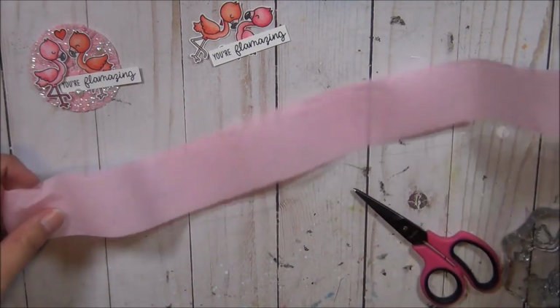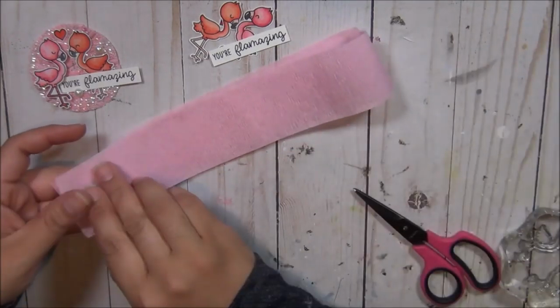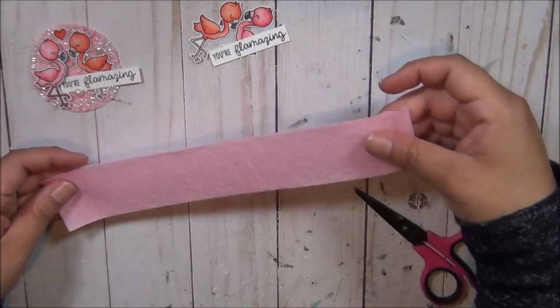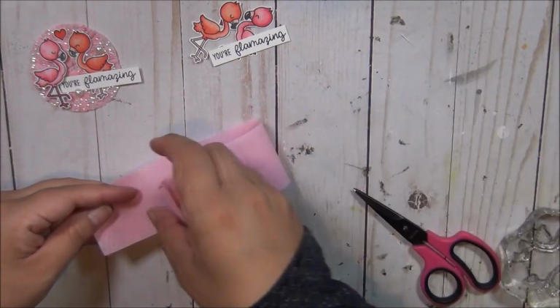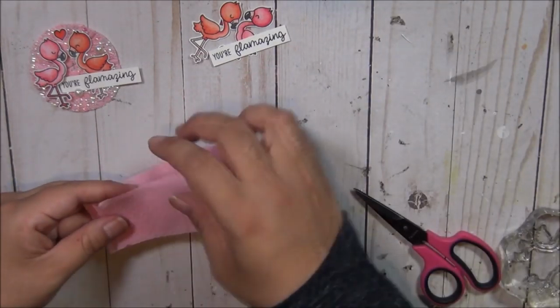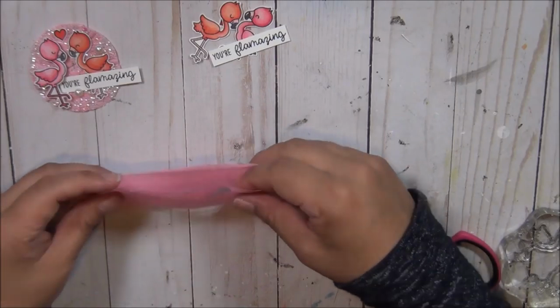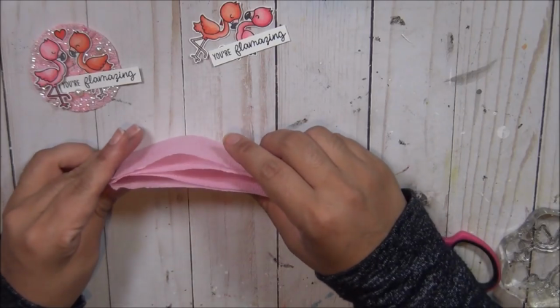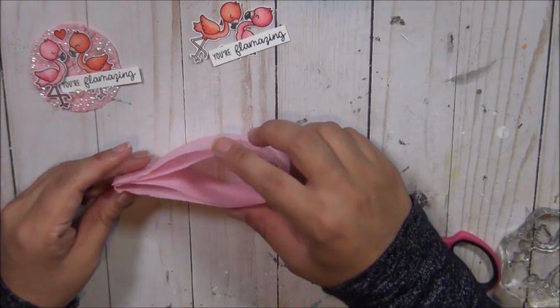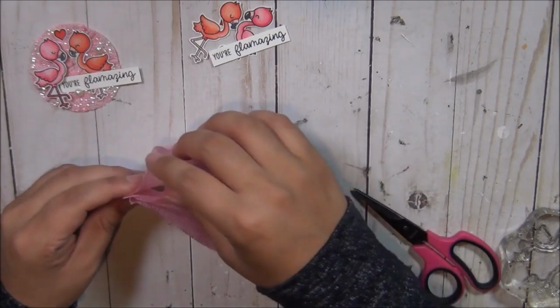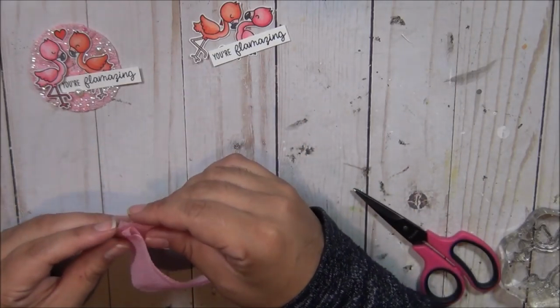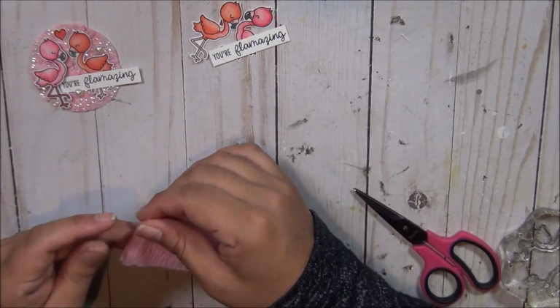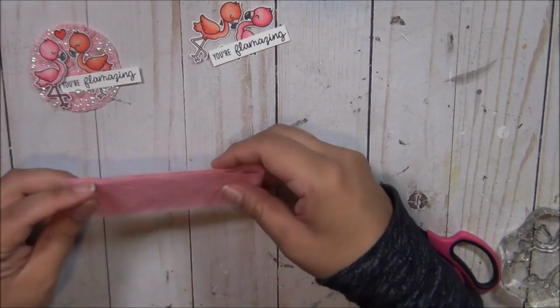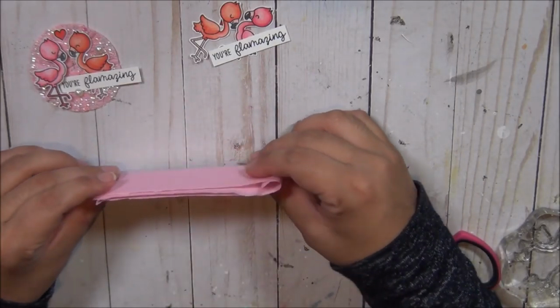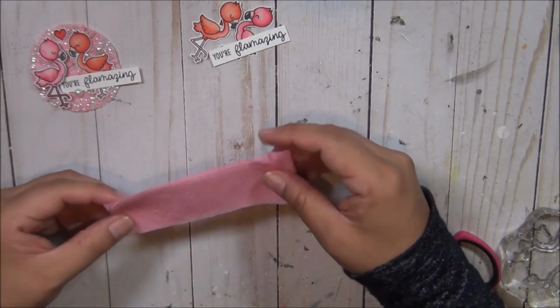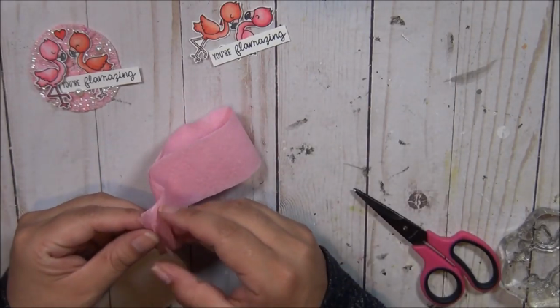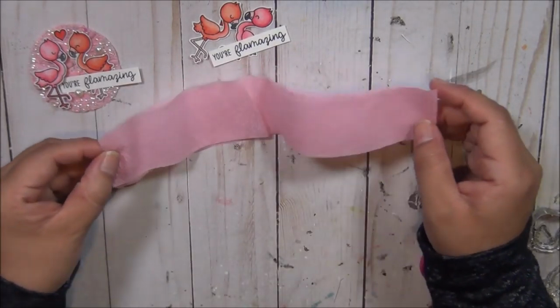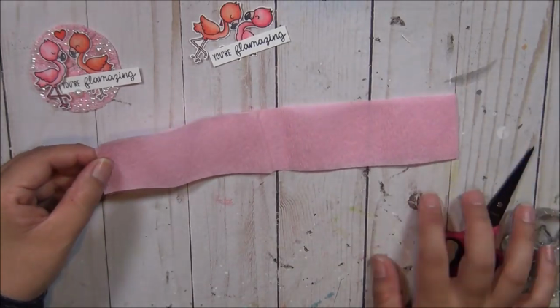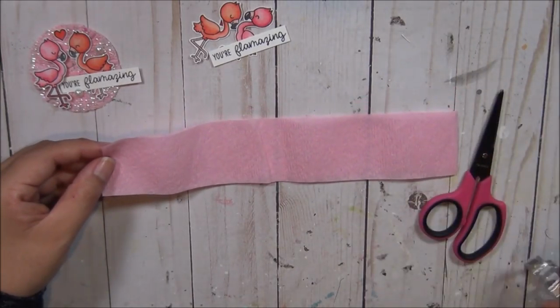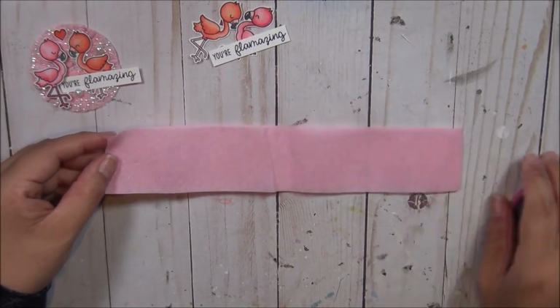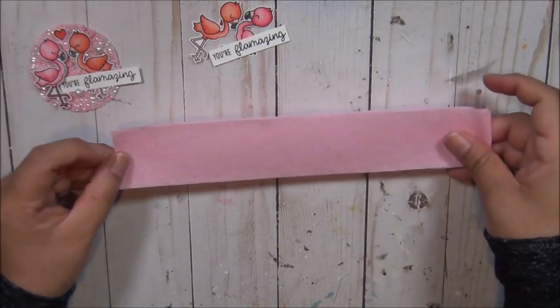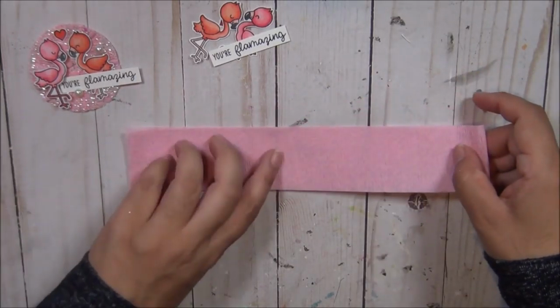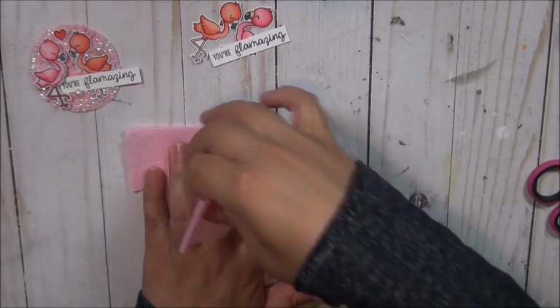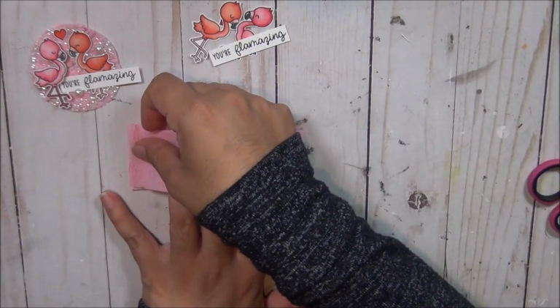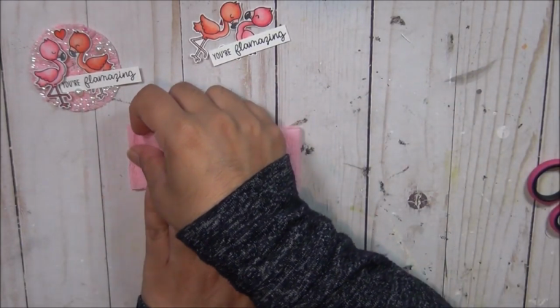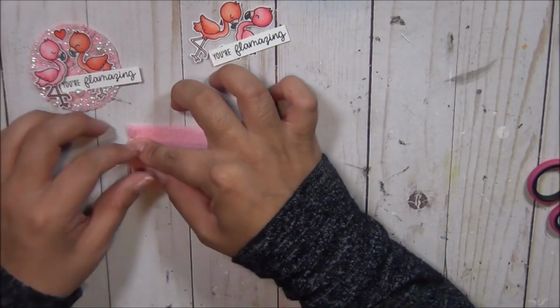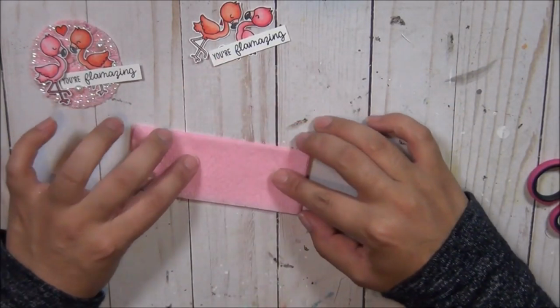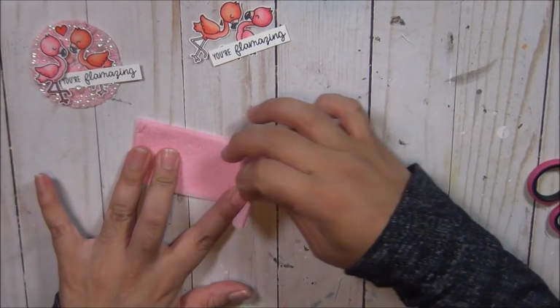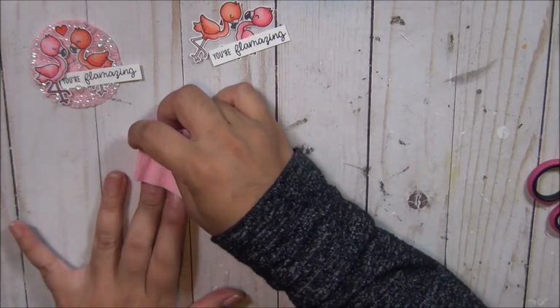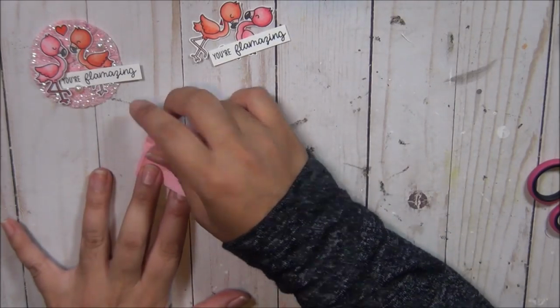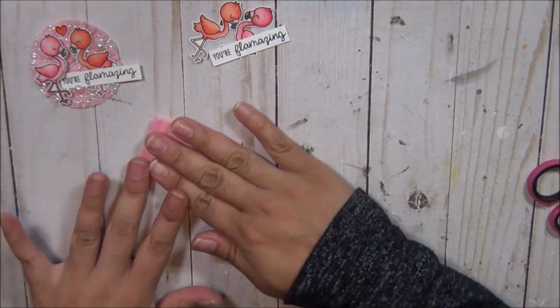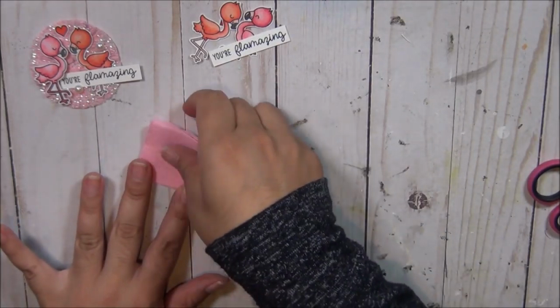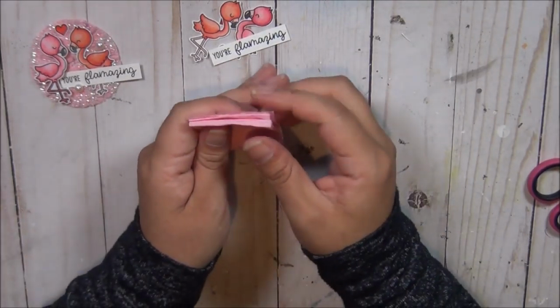I am going to use a pink one and fold it, fold it again — I think I fold it one more time — and then I'm gonna trim maybe about one quarter of it, just because I don't want them to be super big.